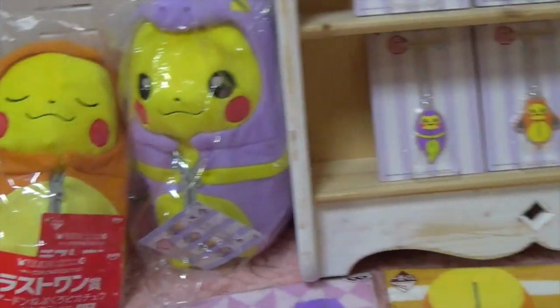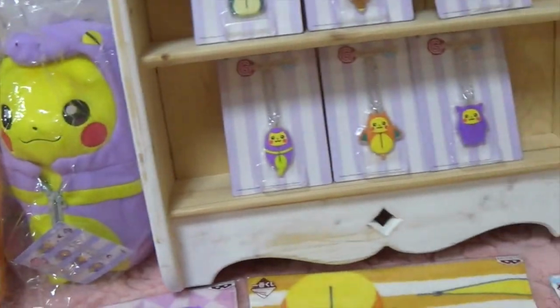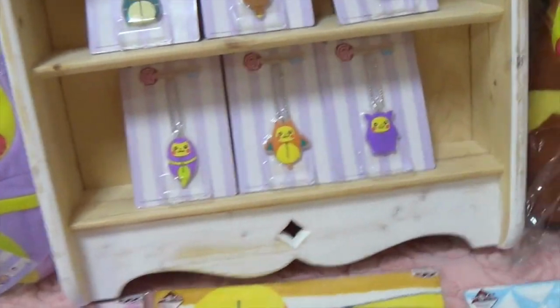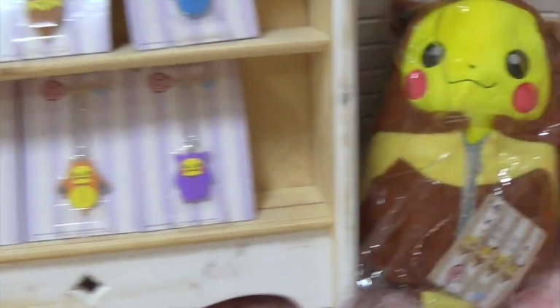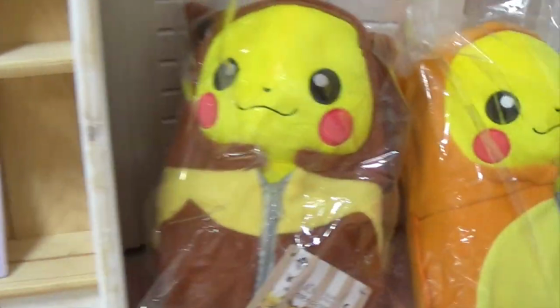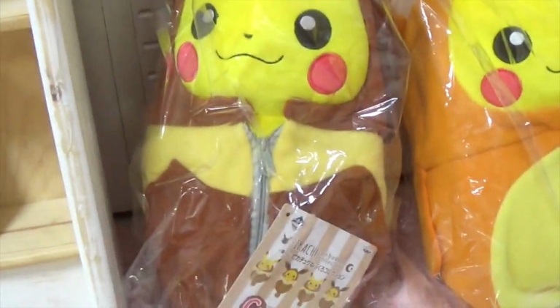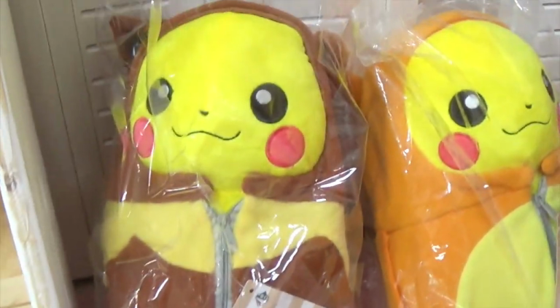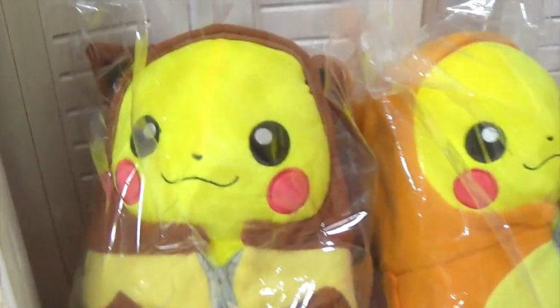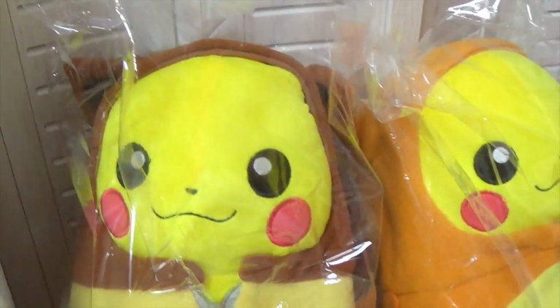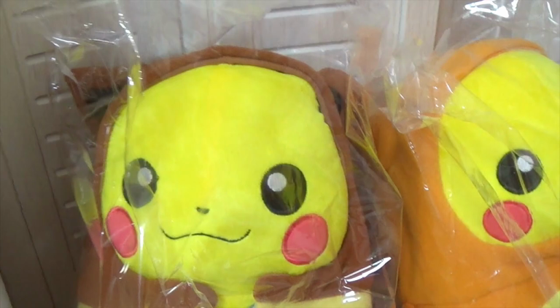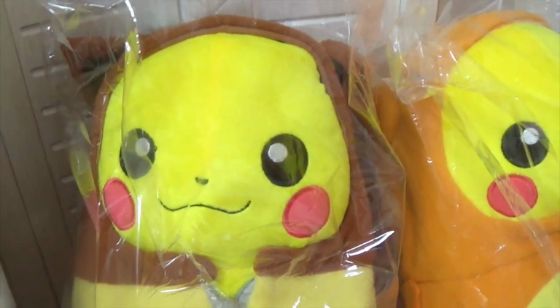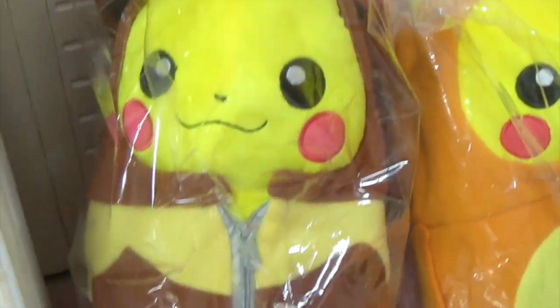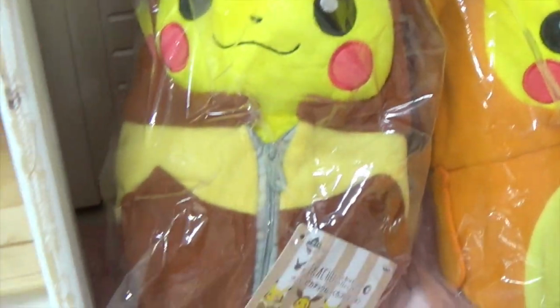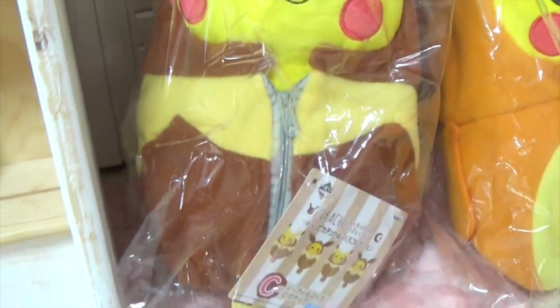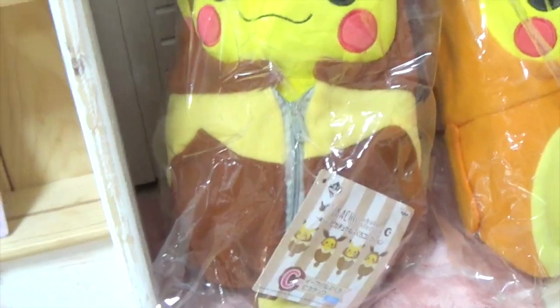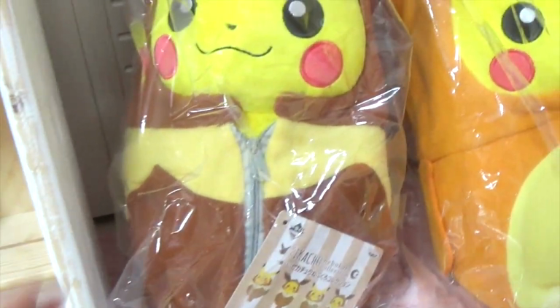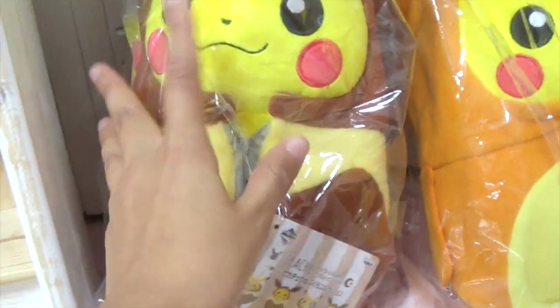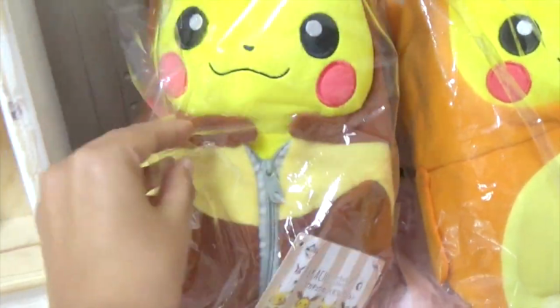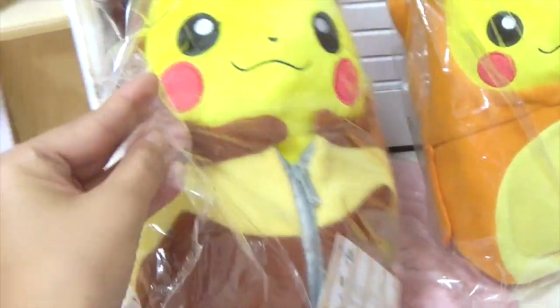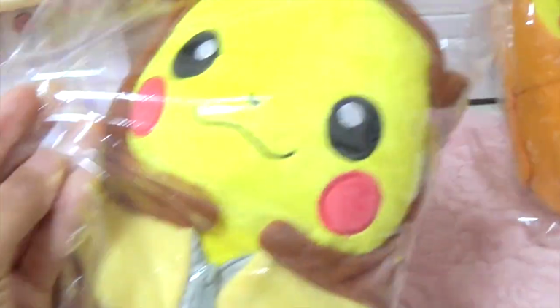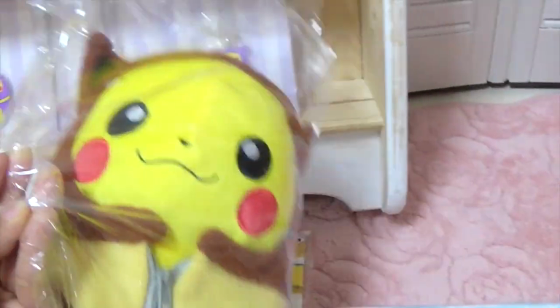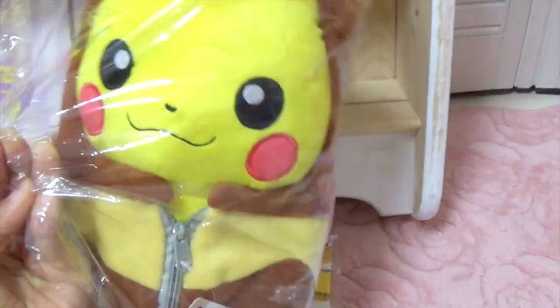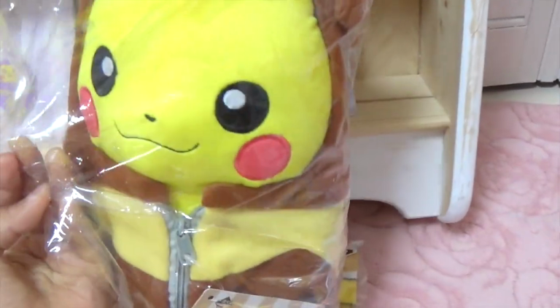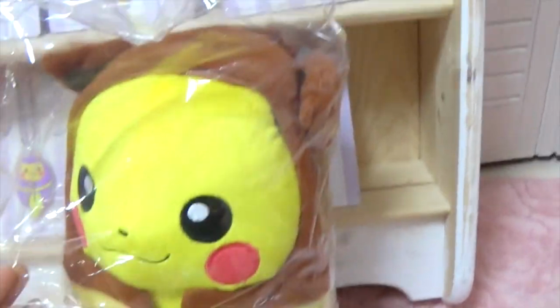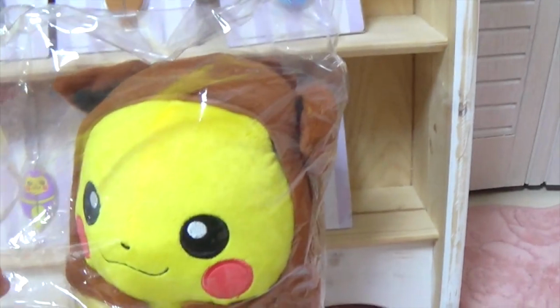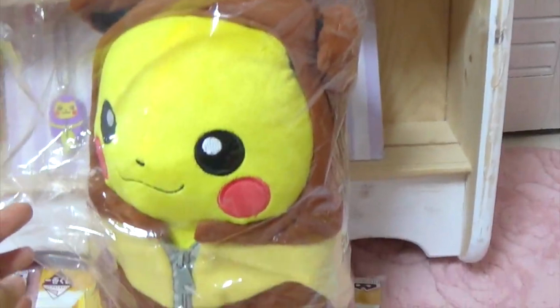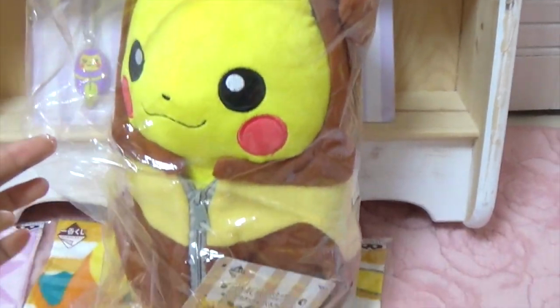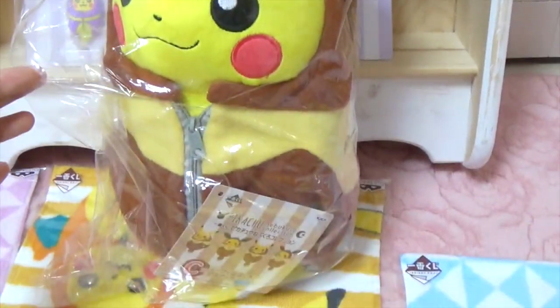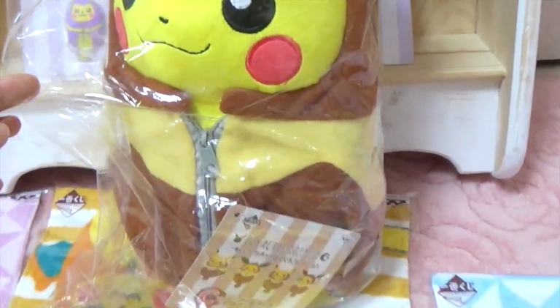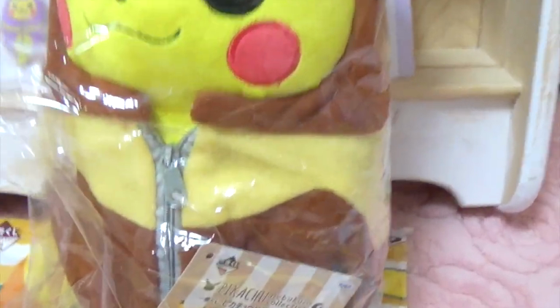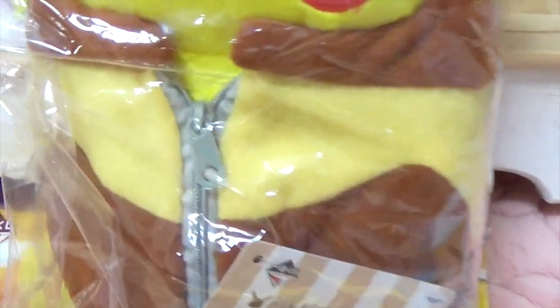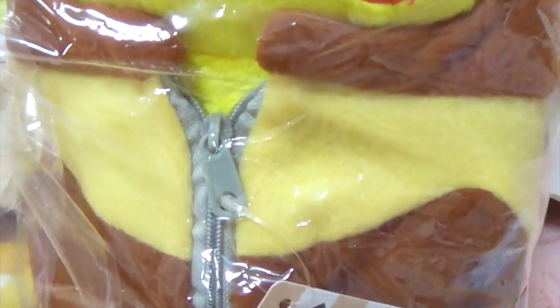And this is prize C — Eevee Pikachu. The Pikachu actually comes out from the sleeping bag, so it has a zipper here.